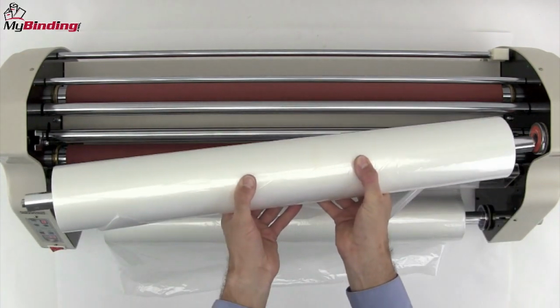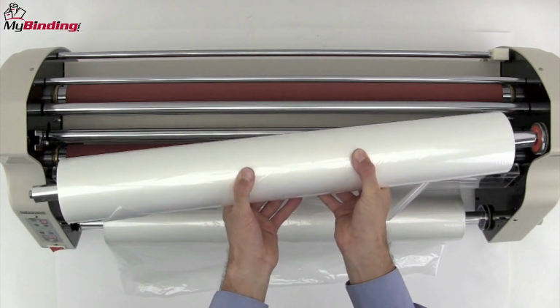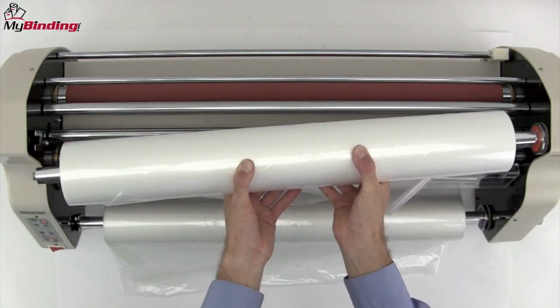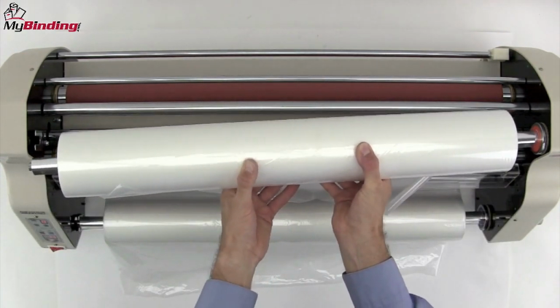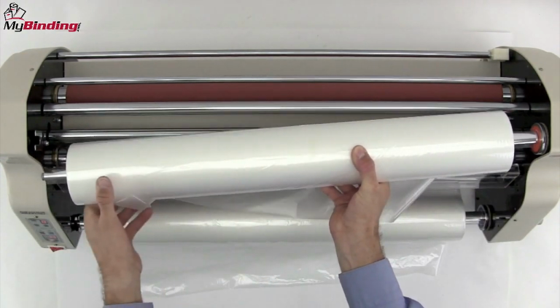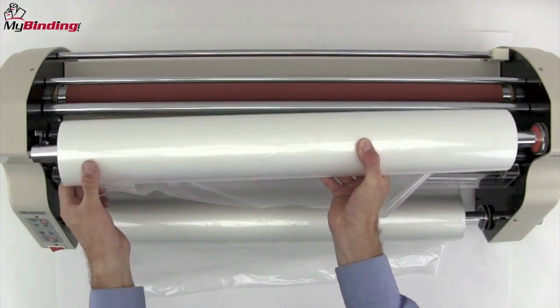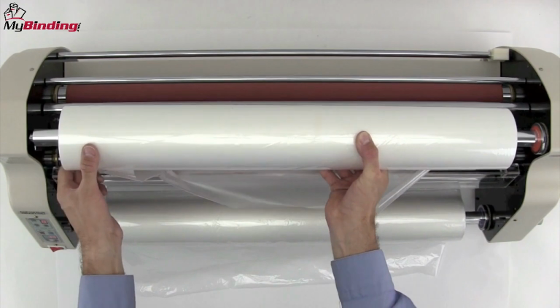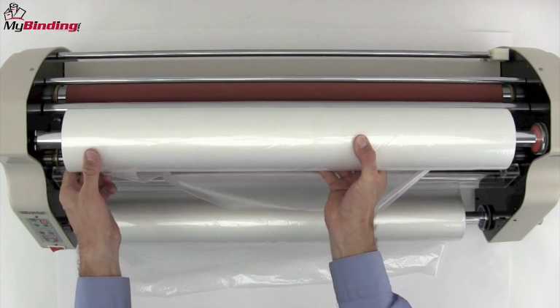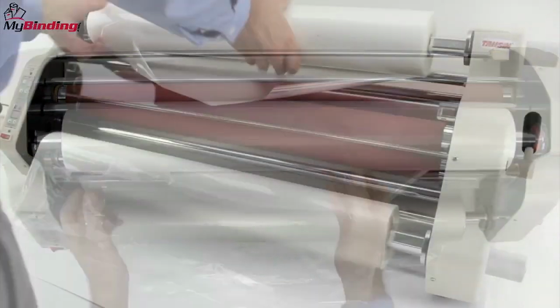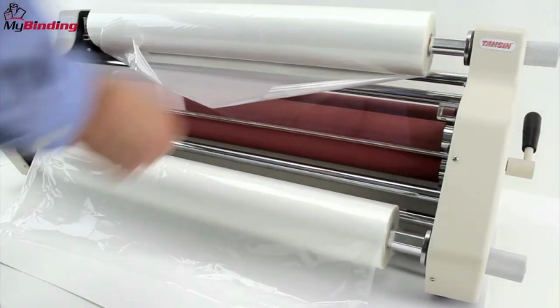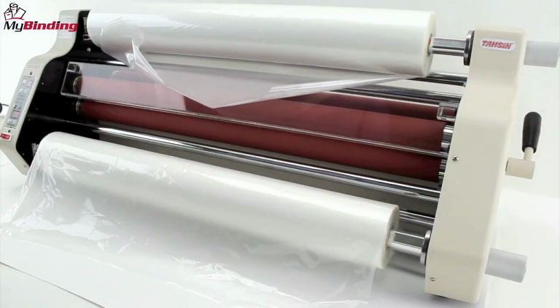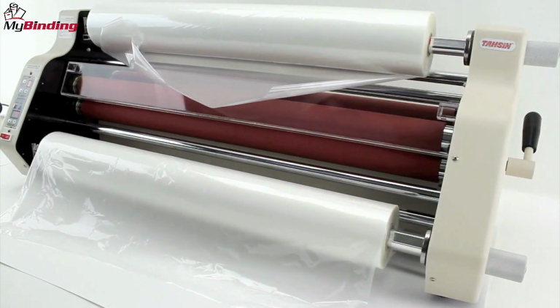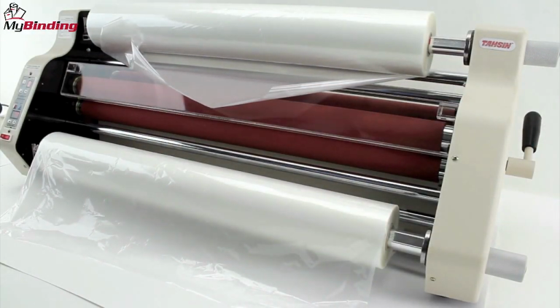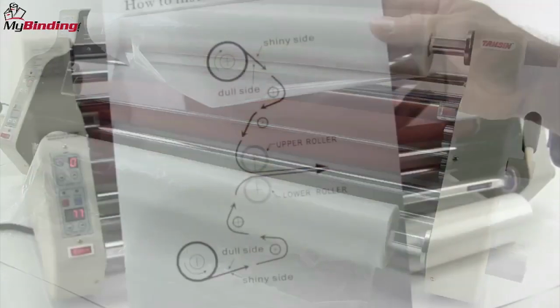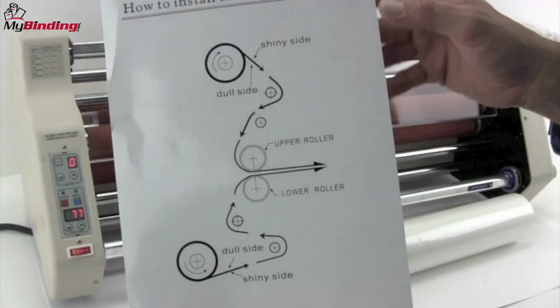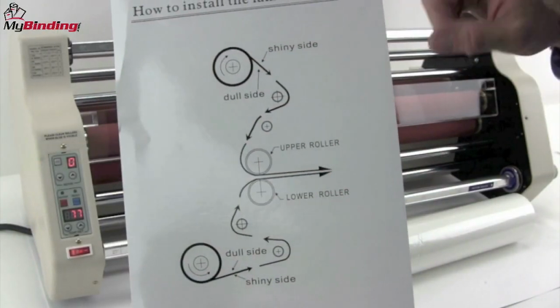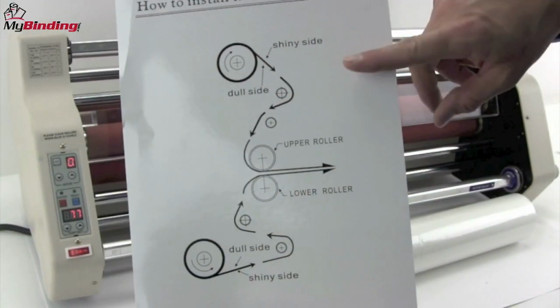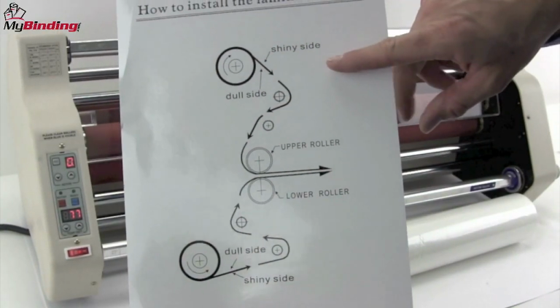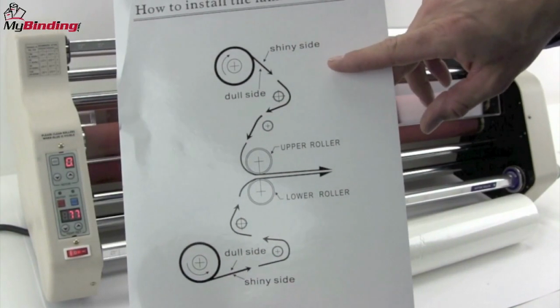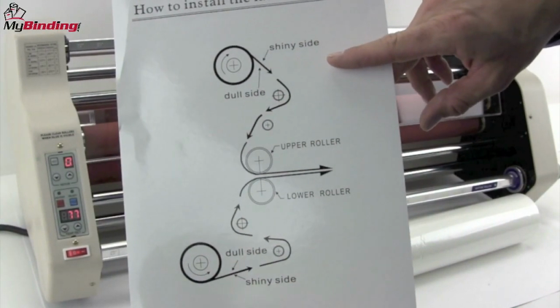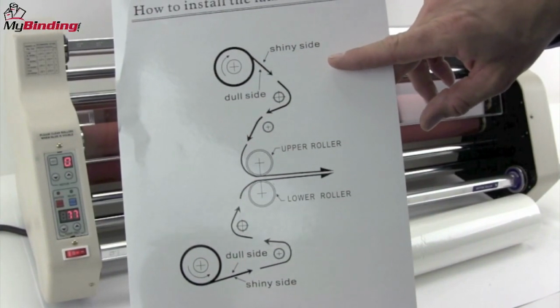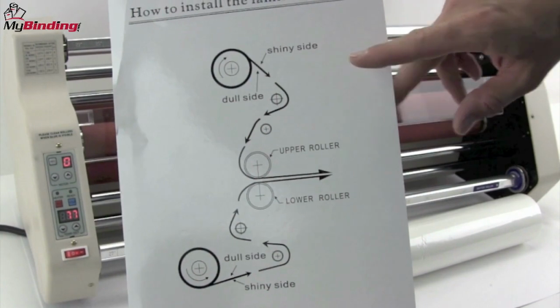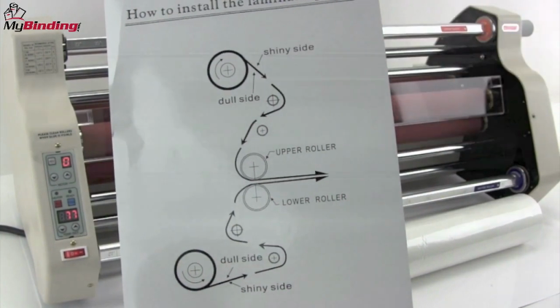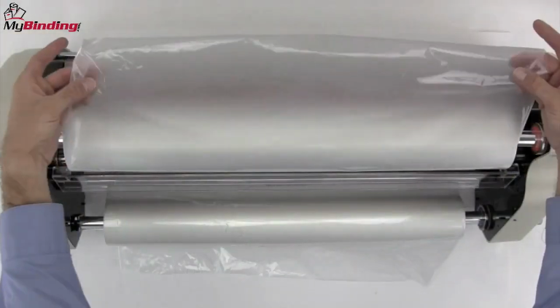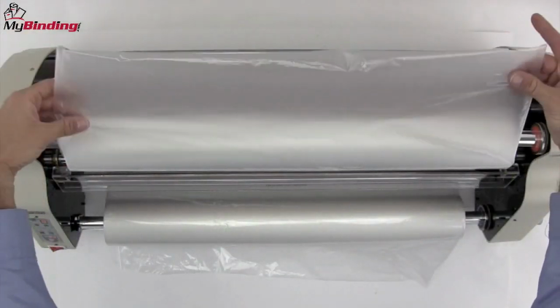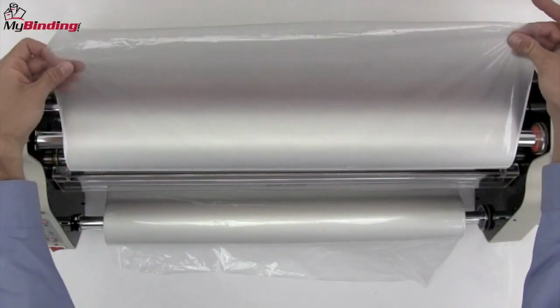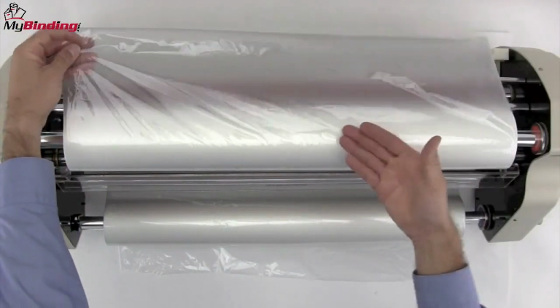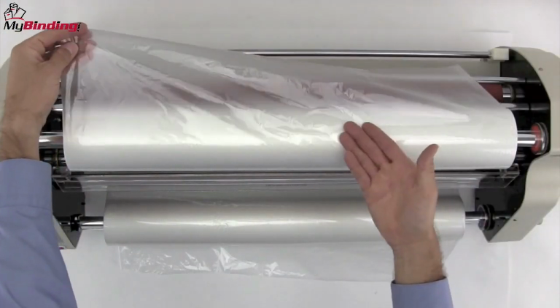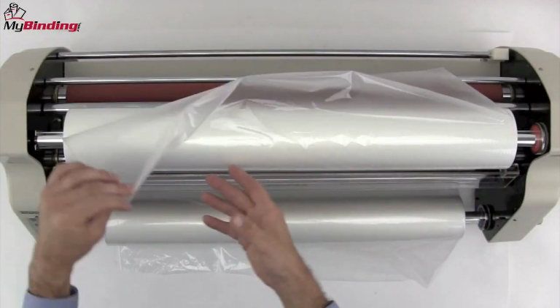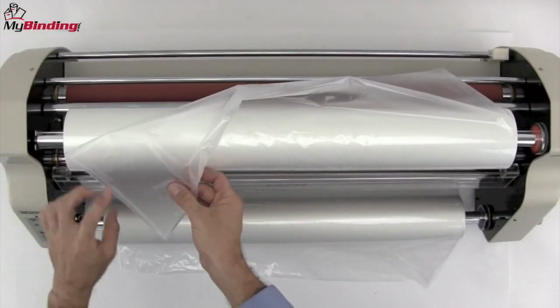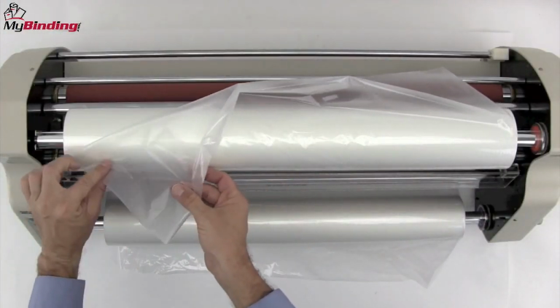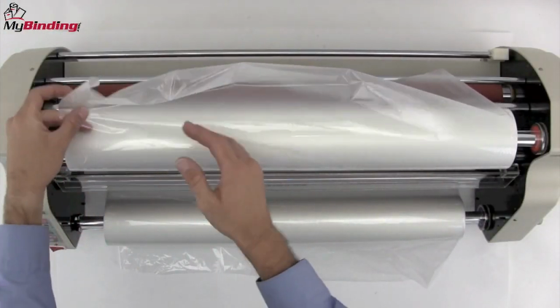Now it's time to make sure that we check the reference chart to be sure we have the shiny side facing the right direction. For this top roll, it comes off the top toward the back with the shiny side facing away from the machine.